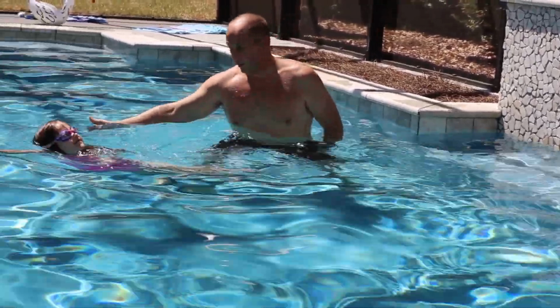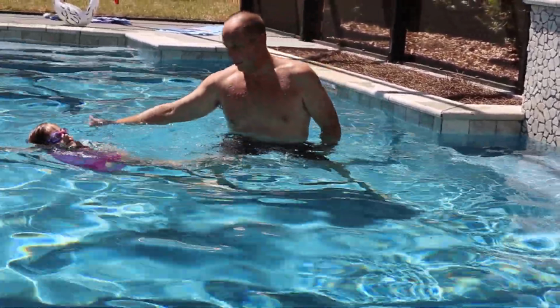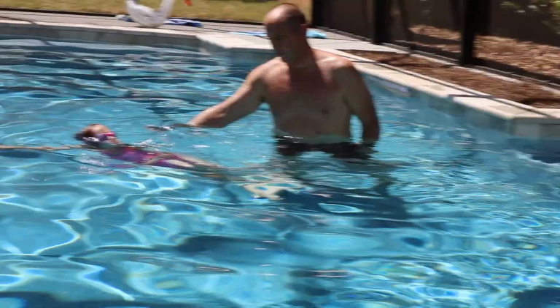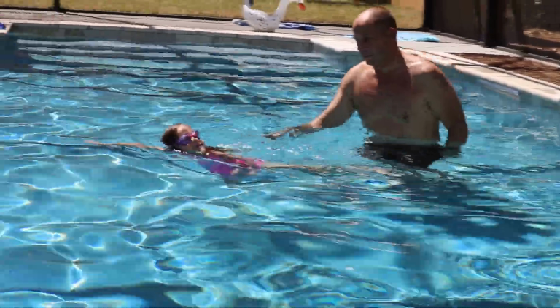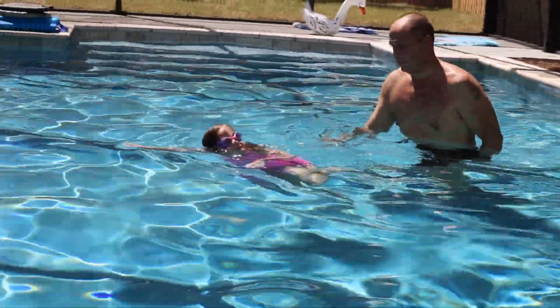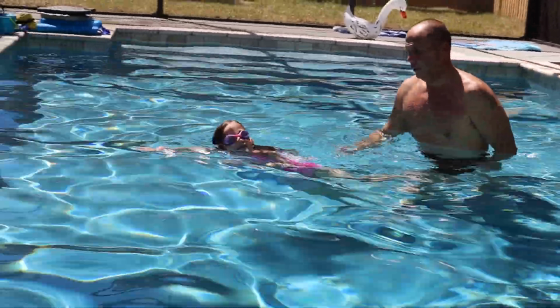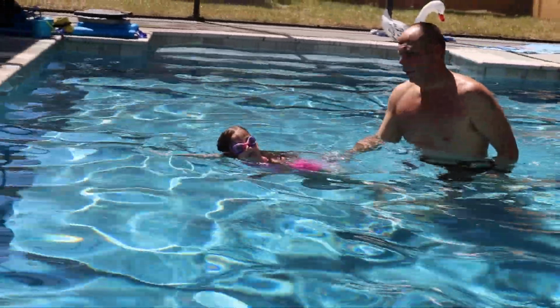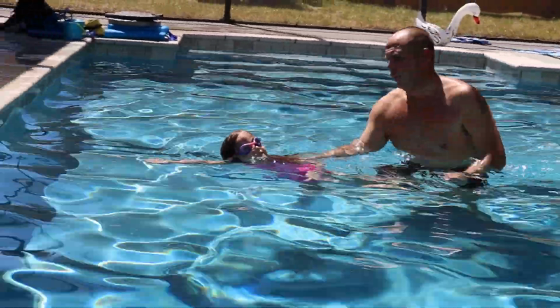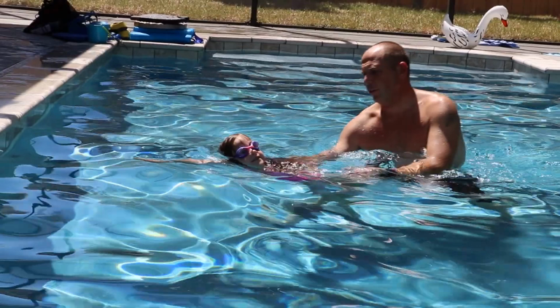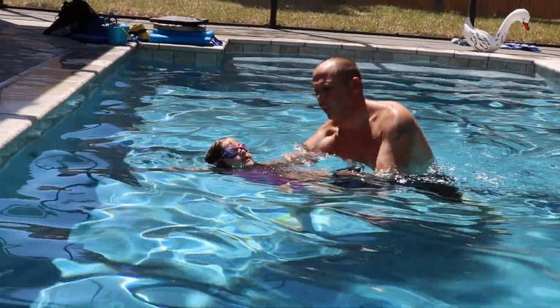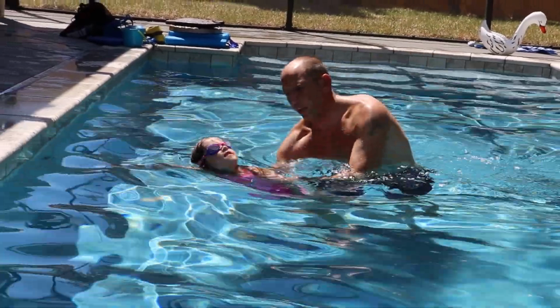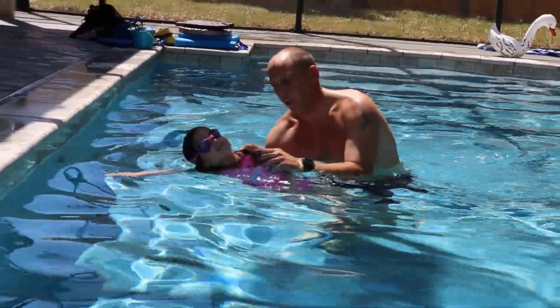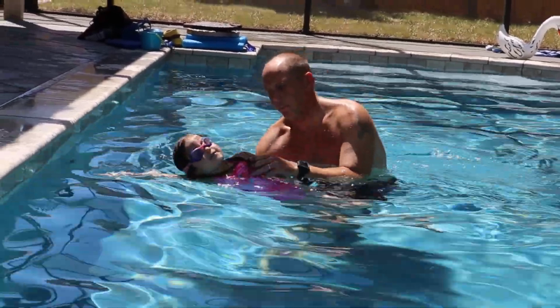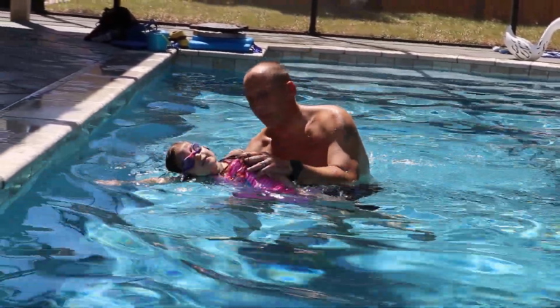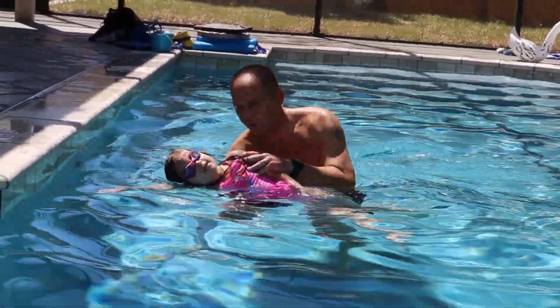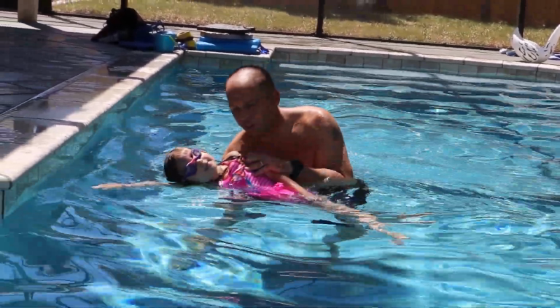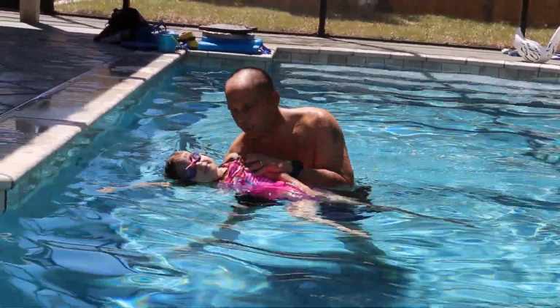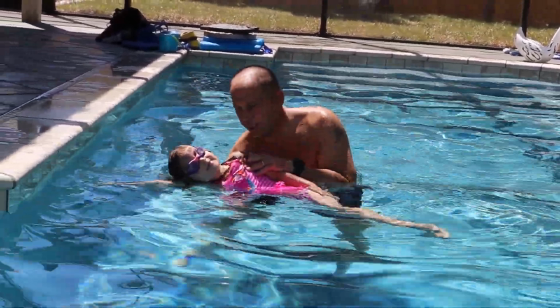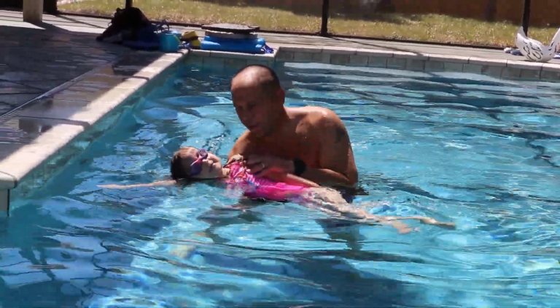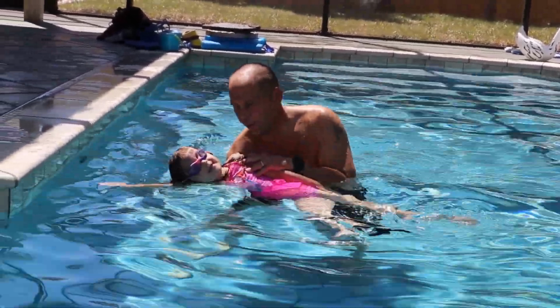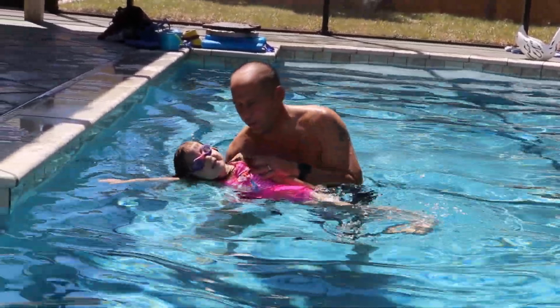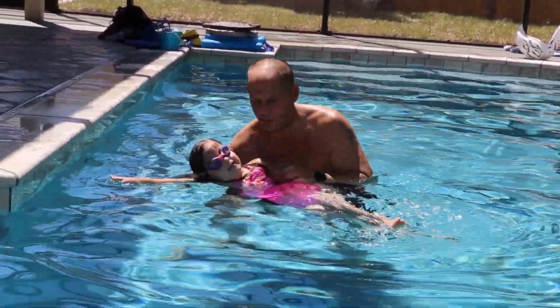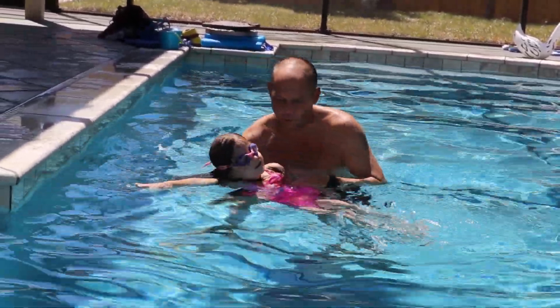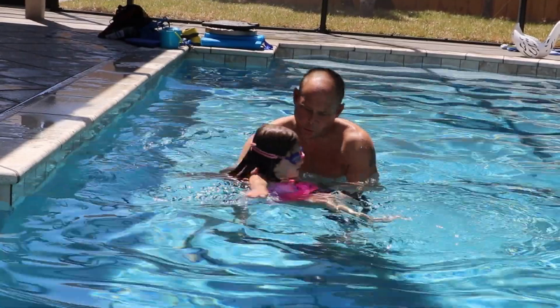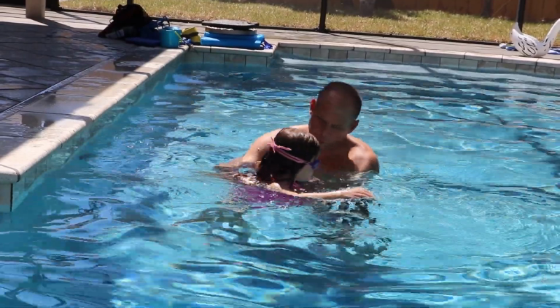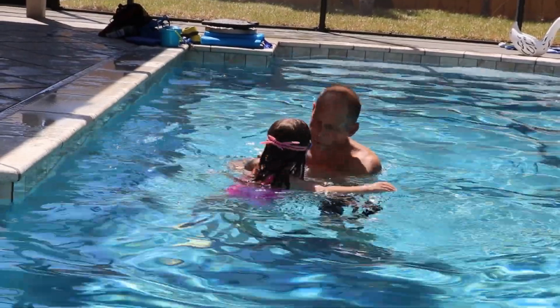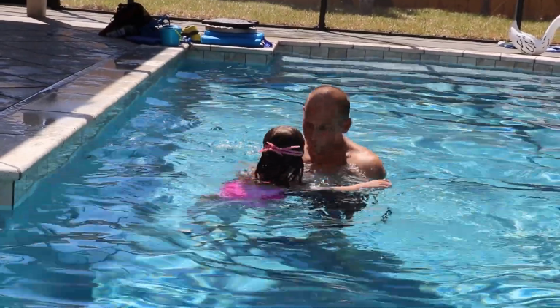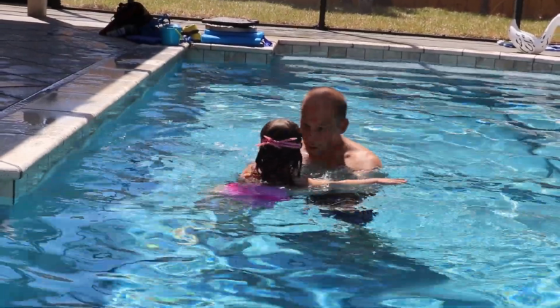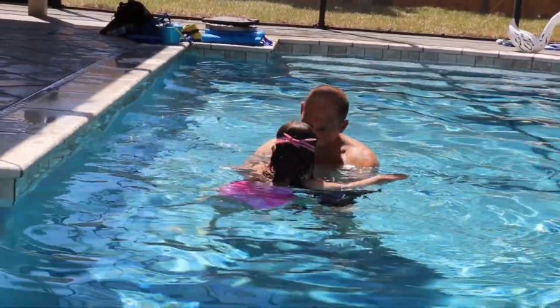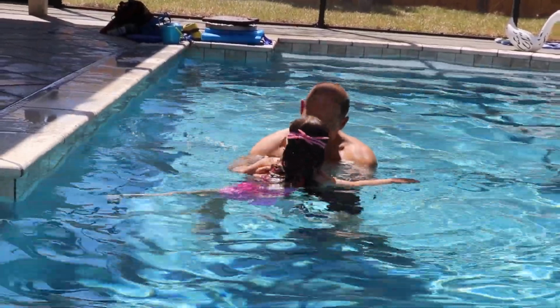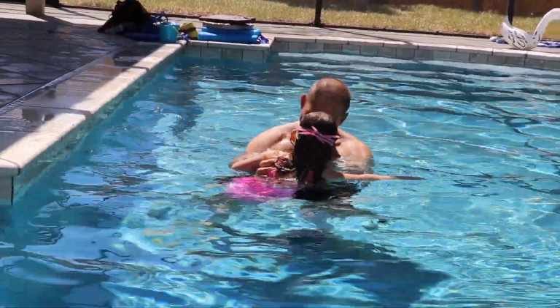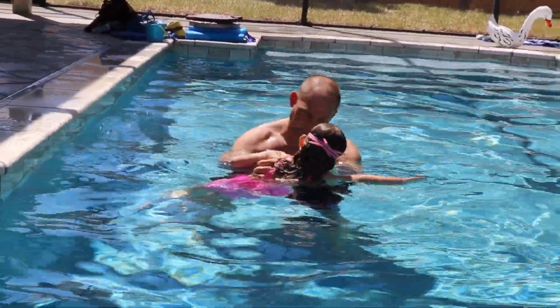That's good. See how she has her ear right on her arm? That's perfect. That's really good. That's the position you want to do whenever you're doing the freestyle — using your arms and breathing on the side.